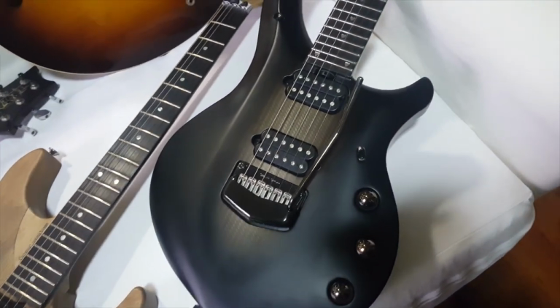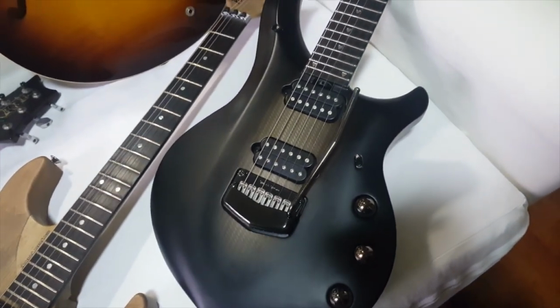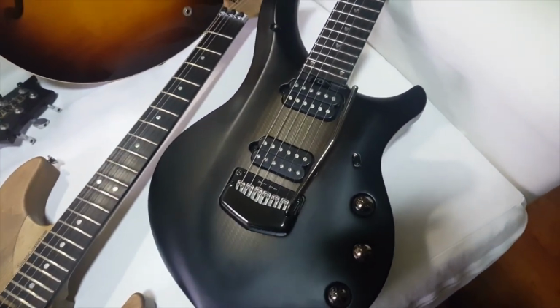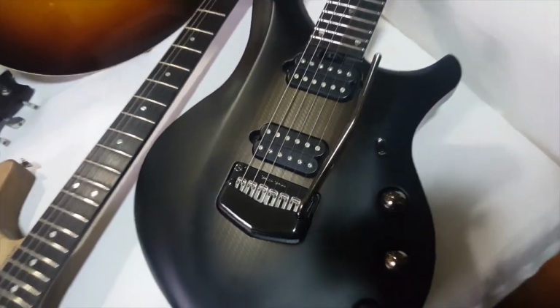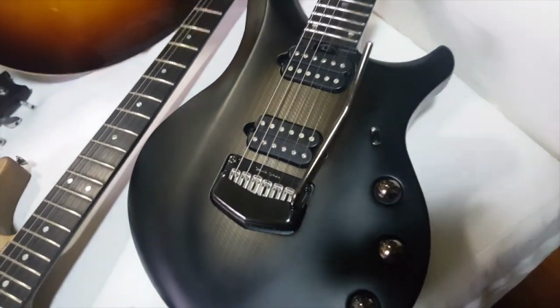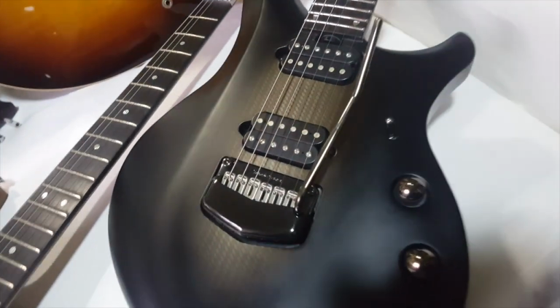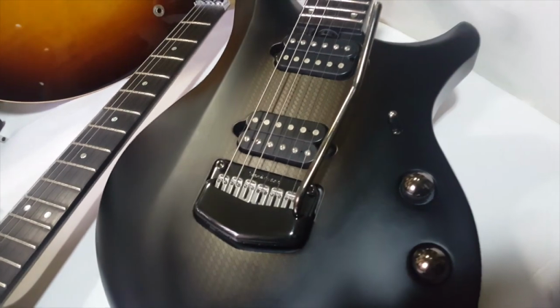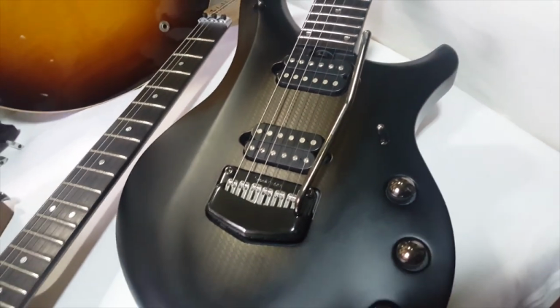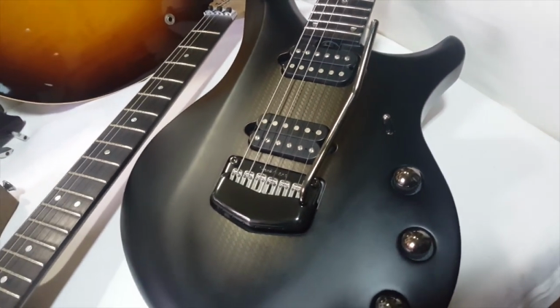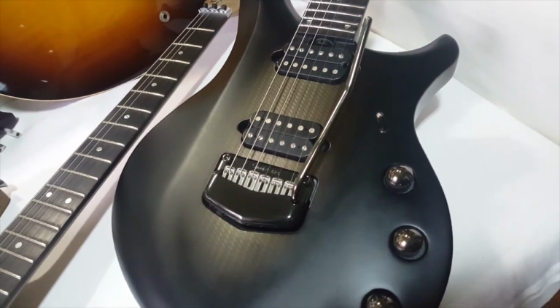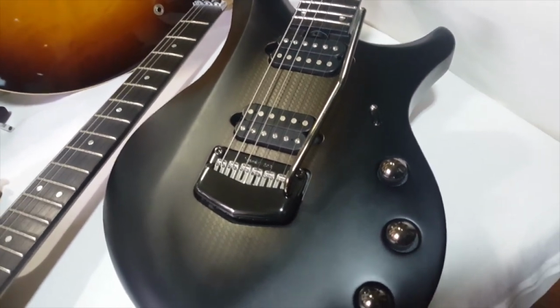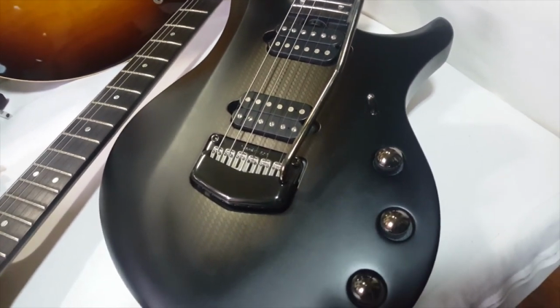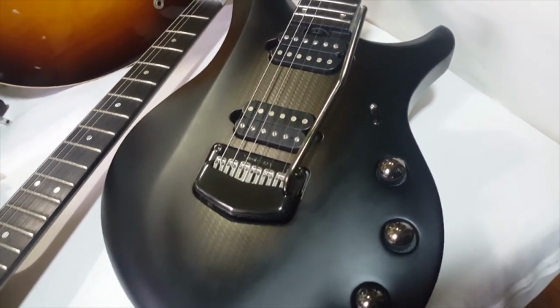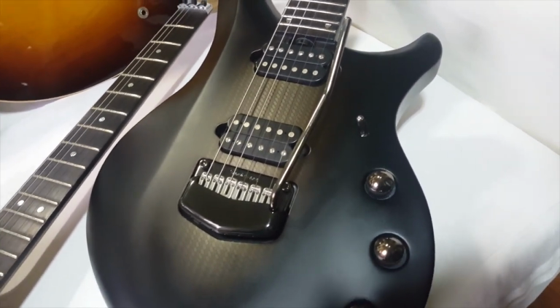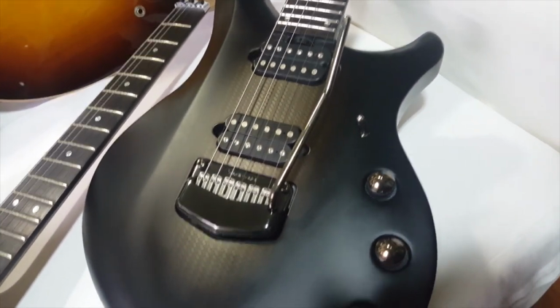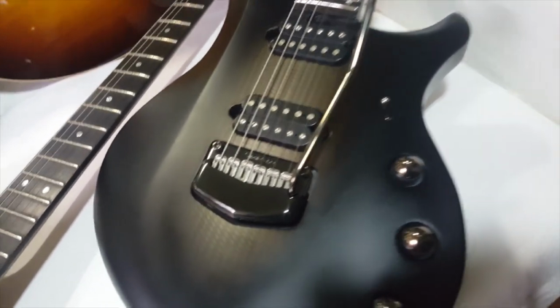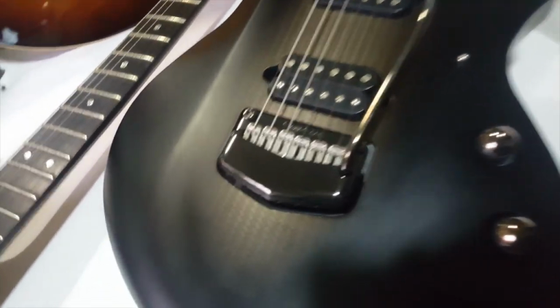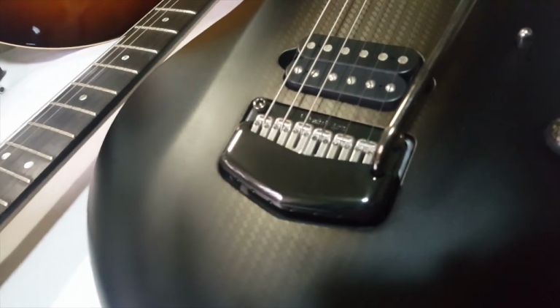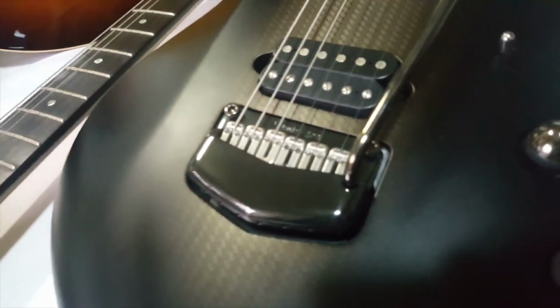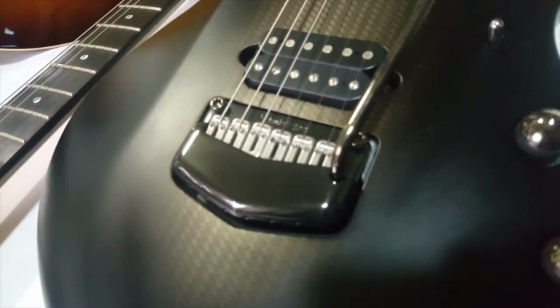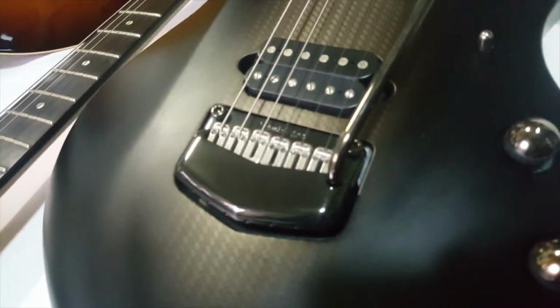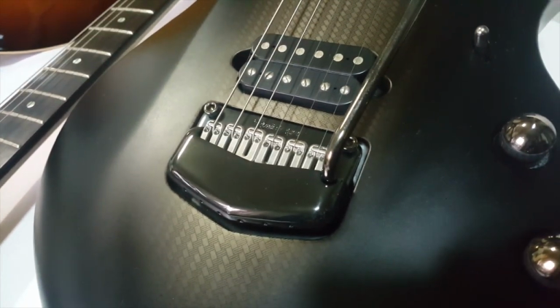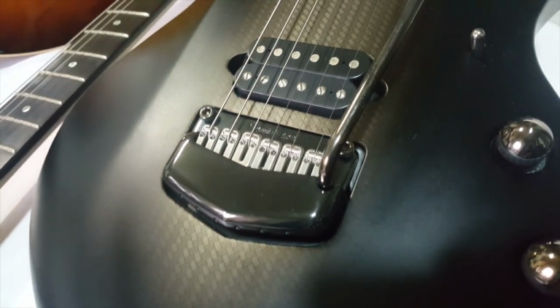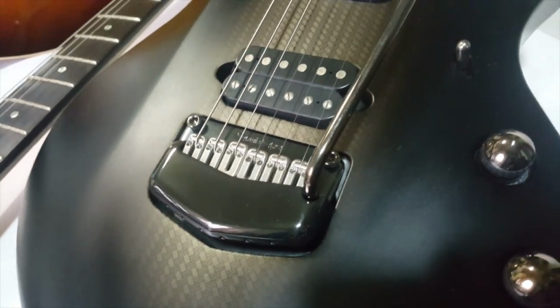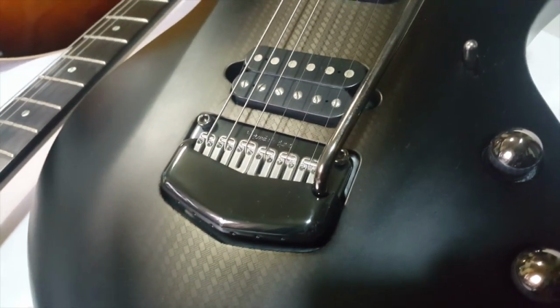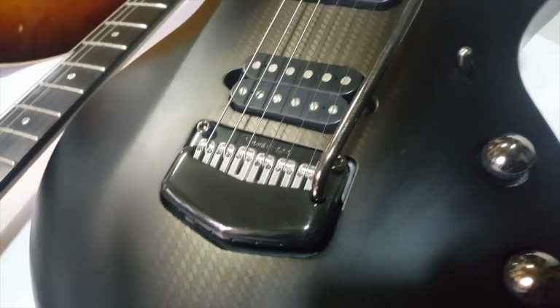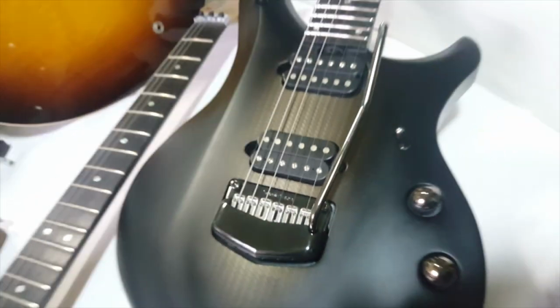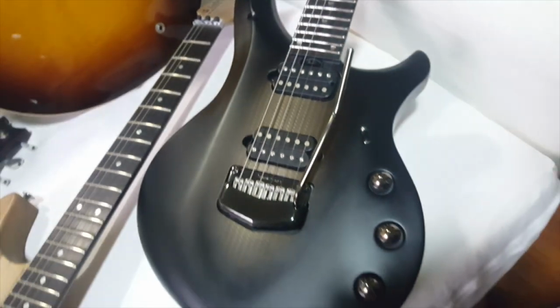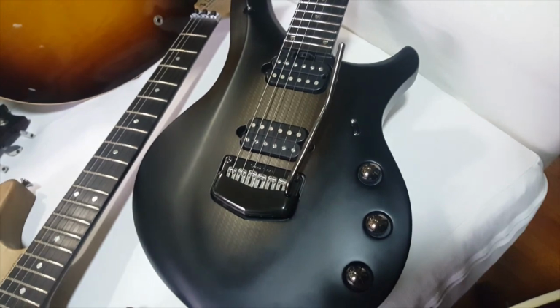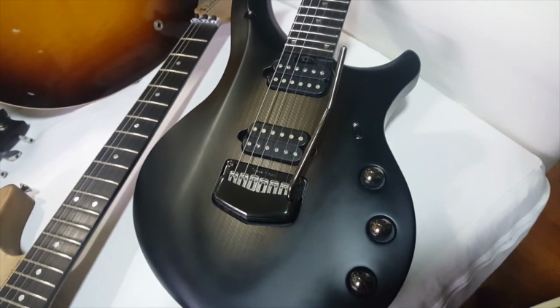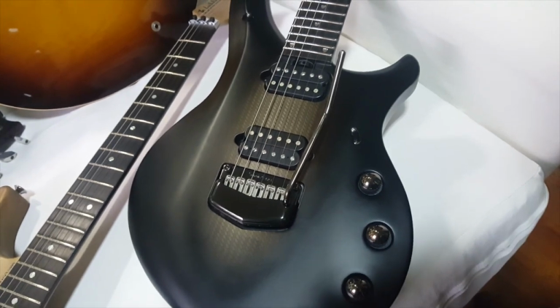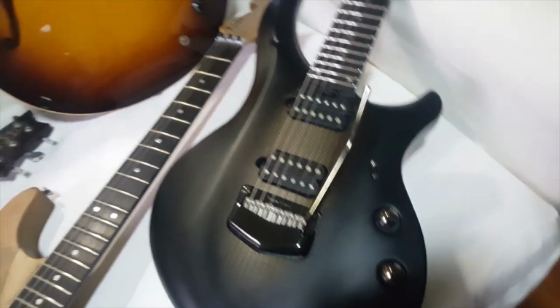Here we have an Ernie Ball Music Man JP Majesty in Polar Noir. This is an absolute beast of a guitar. It has the Piezo bridge system, mid-boost switch, coil split switch, stereo/mono output, and DiMarzio Illuminator pickups — insane guitar.